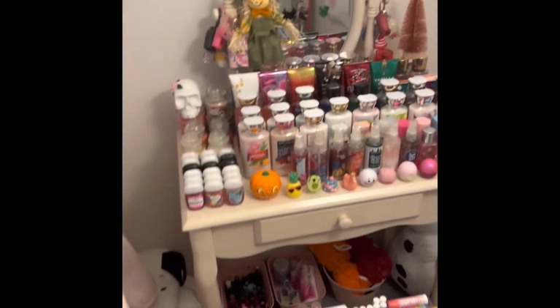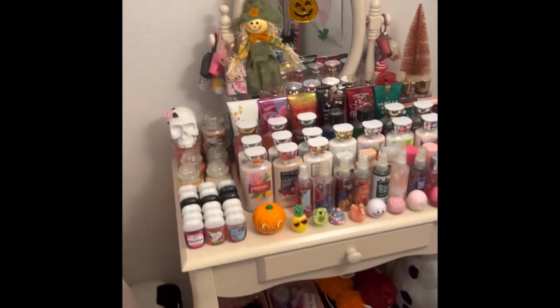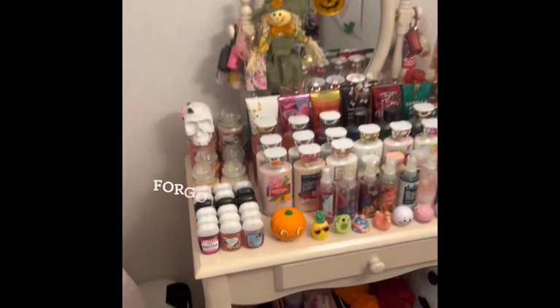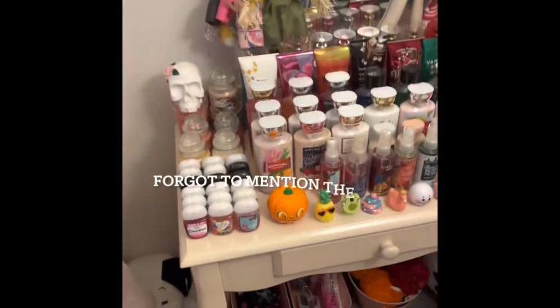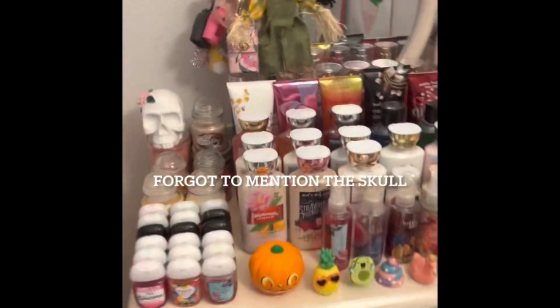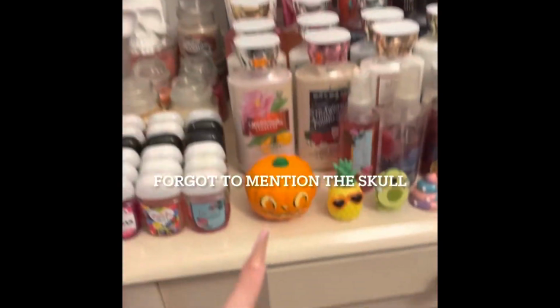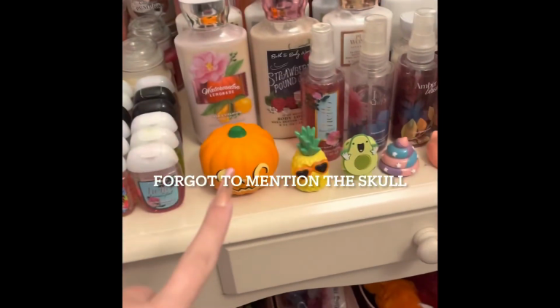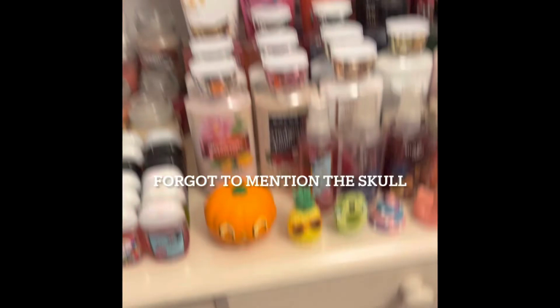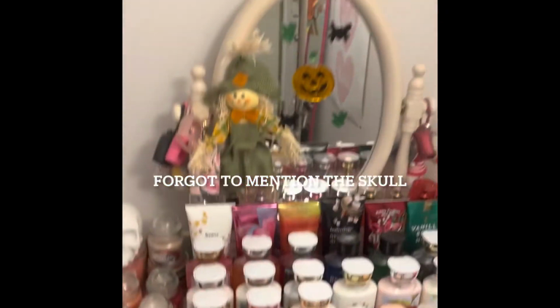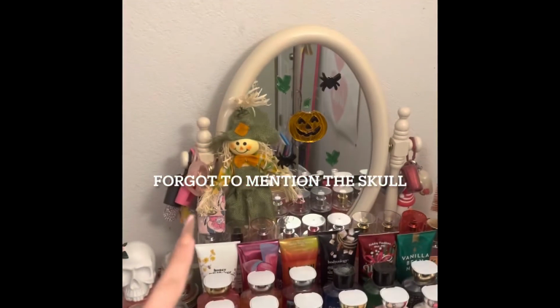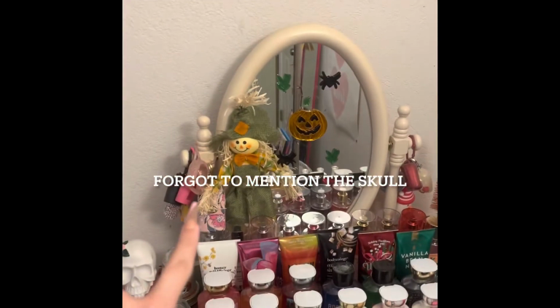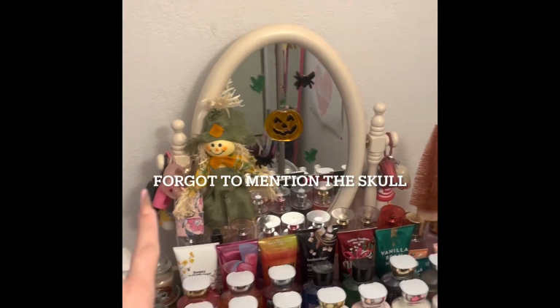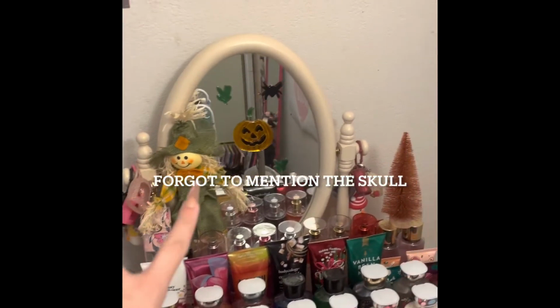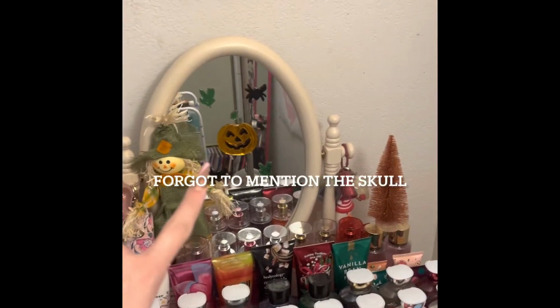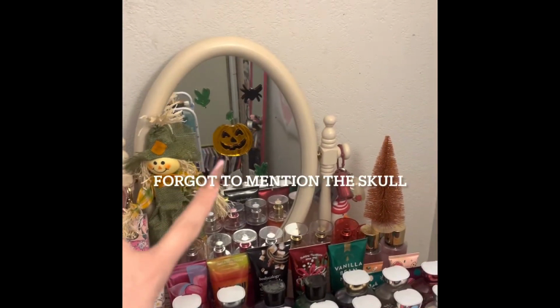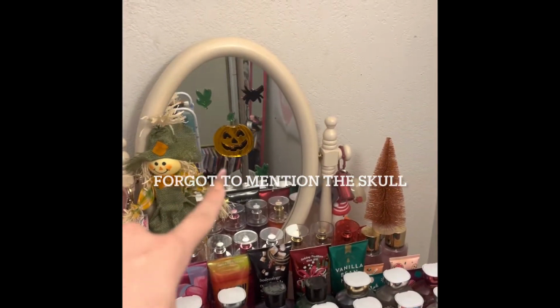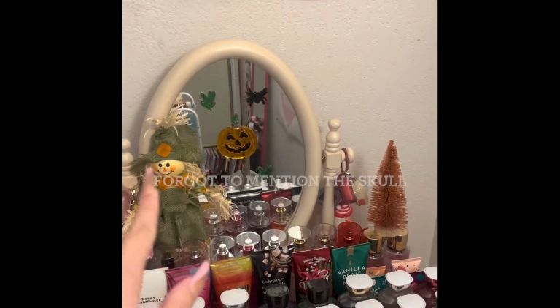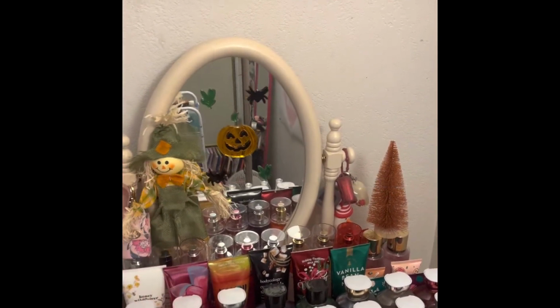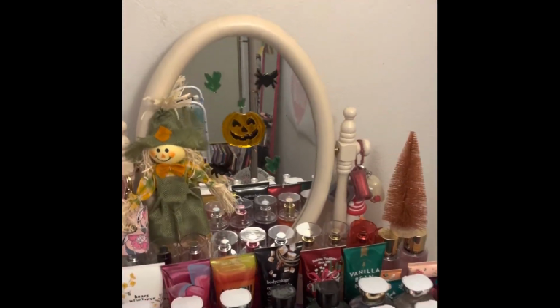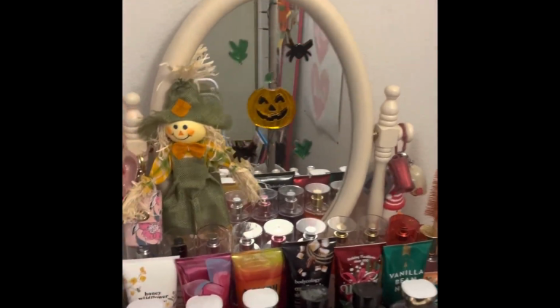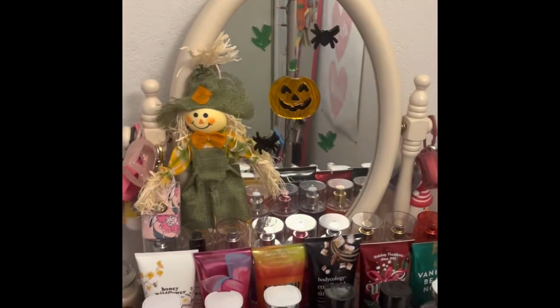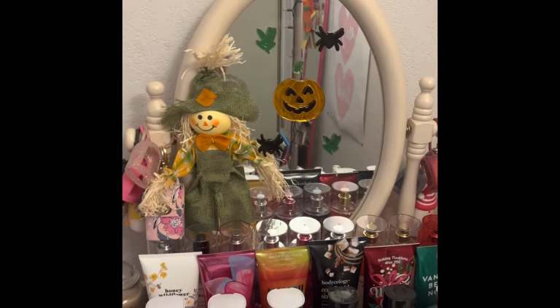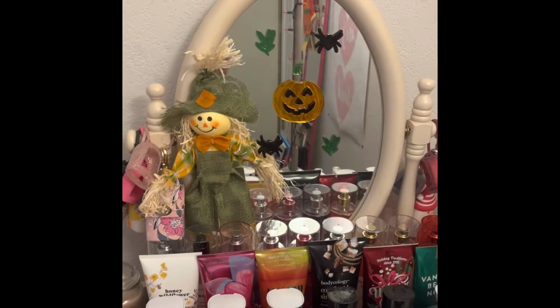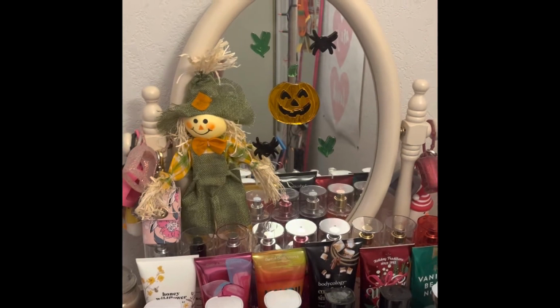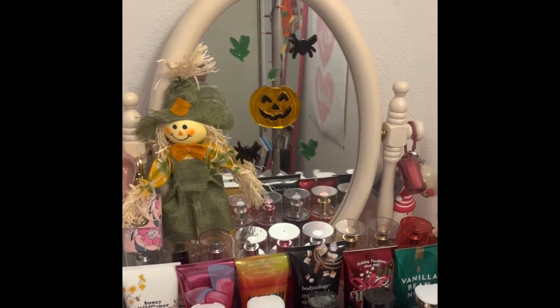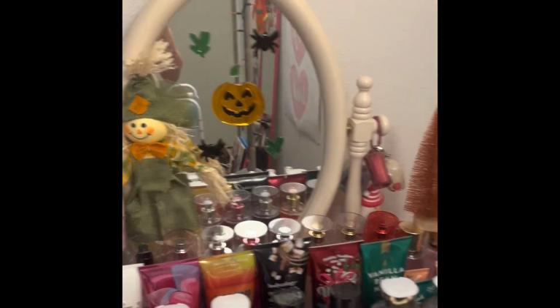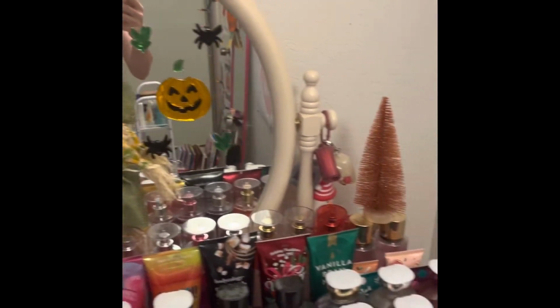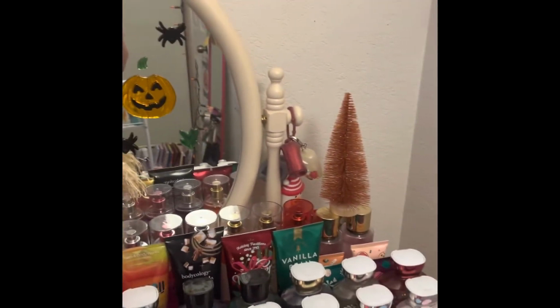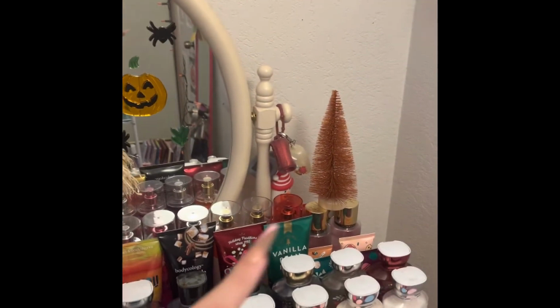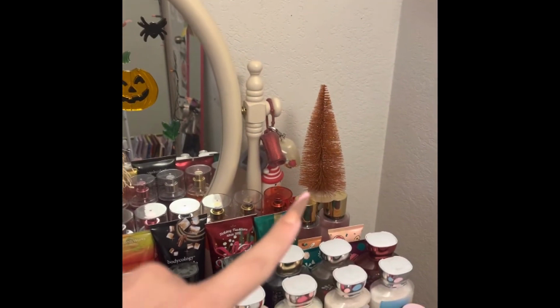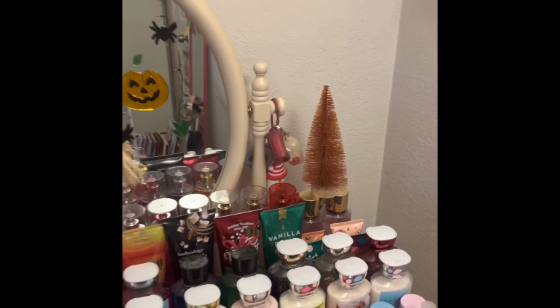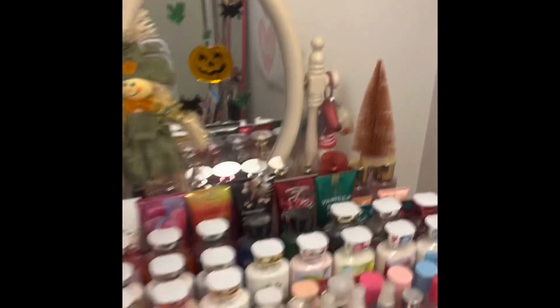Over here on my vanity, we have this little pumpkin, scarecrow, little mirror things, pumpkin, leaves, spiders. We have a tree right there.